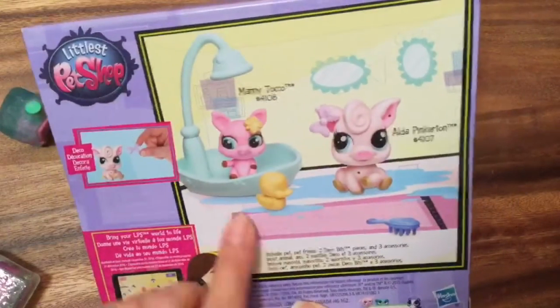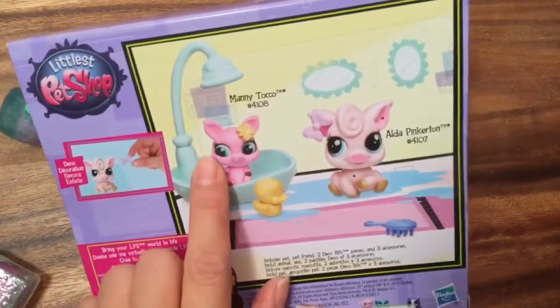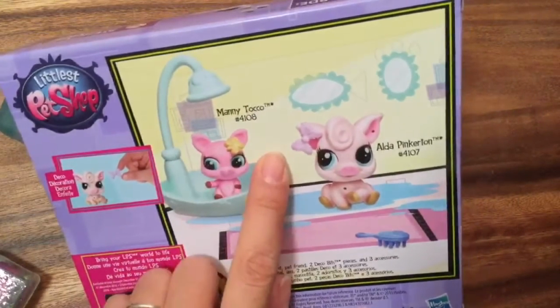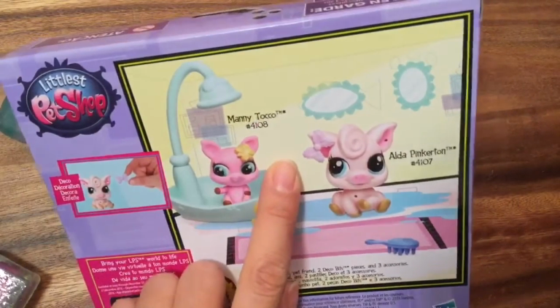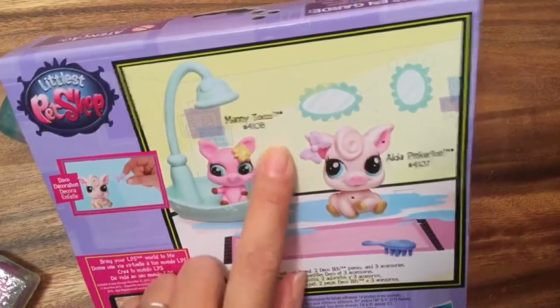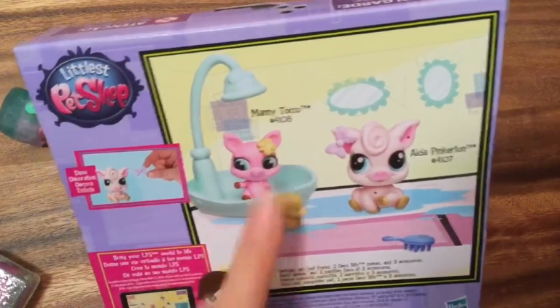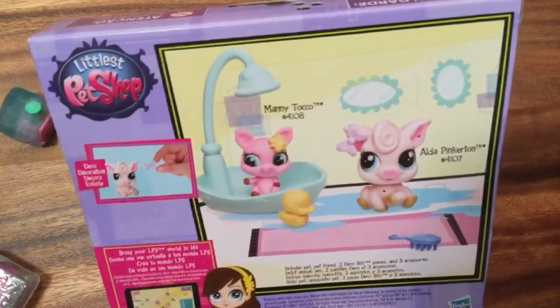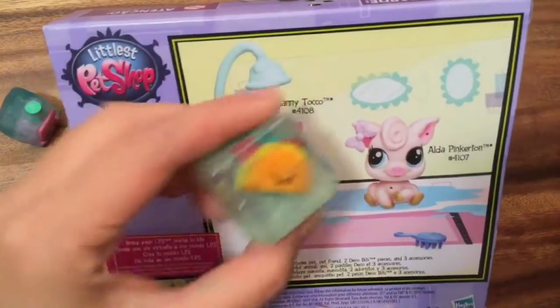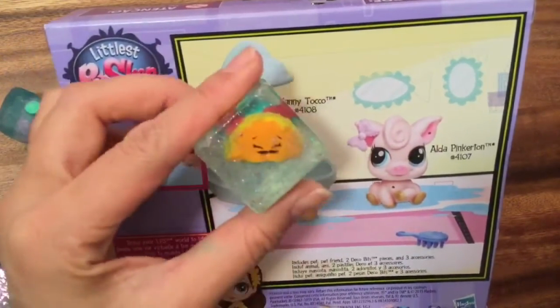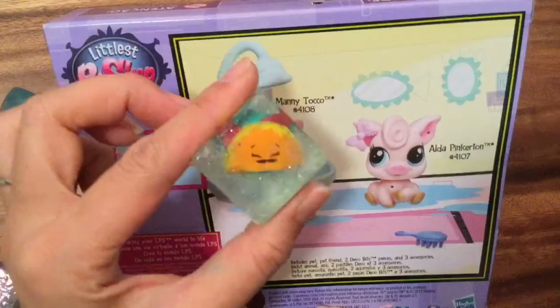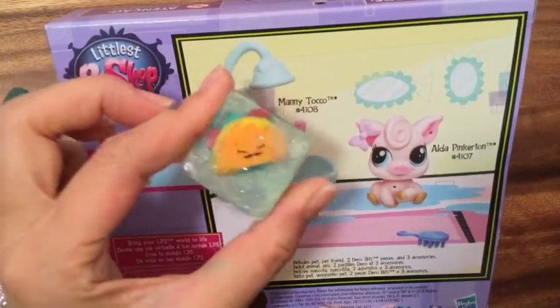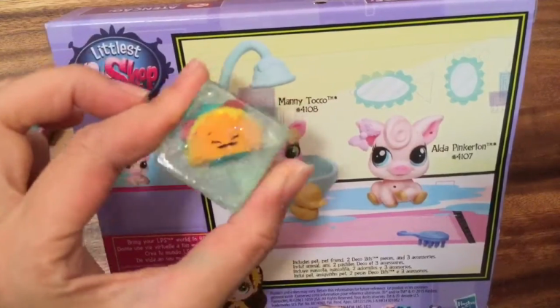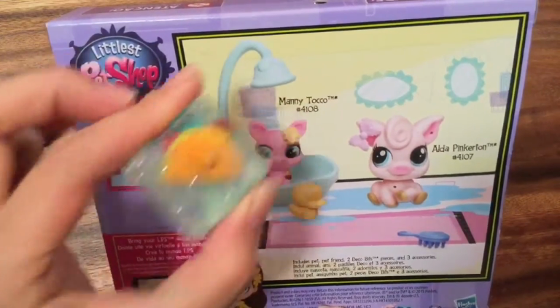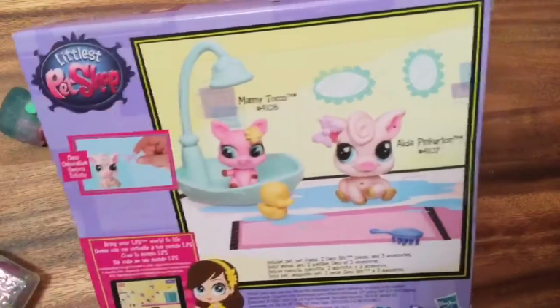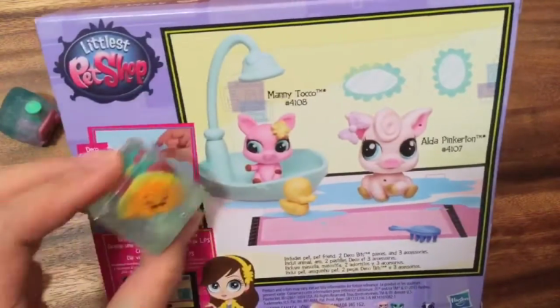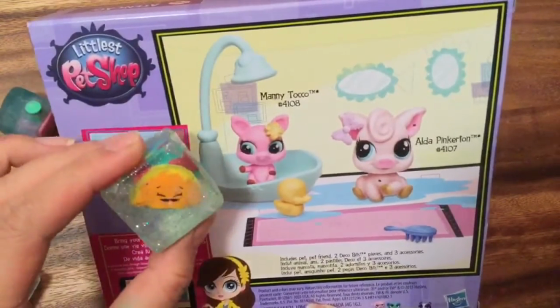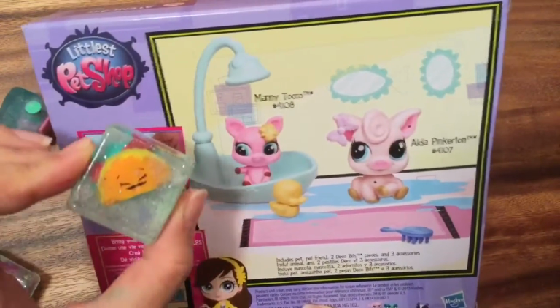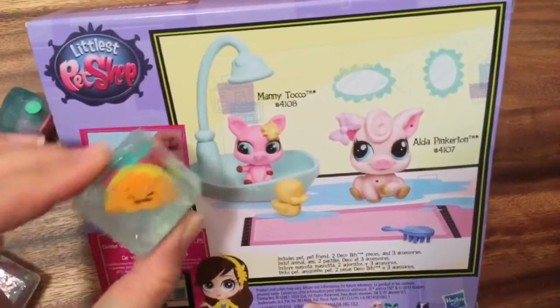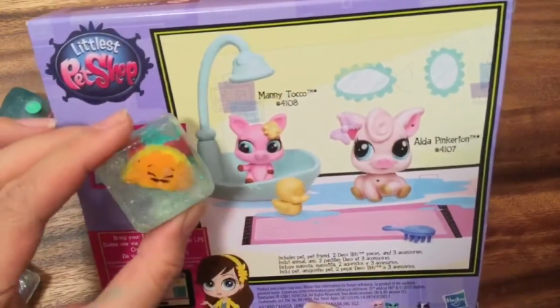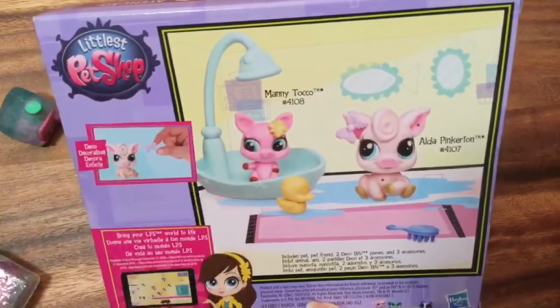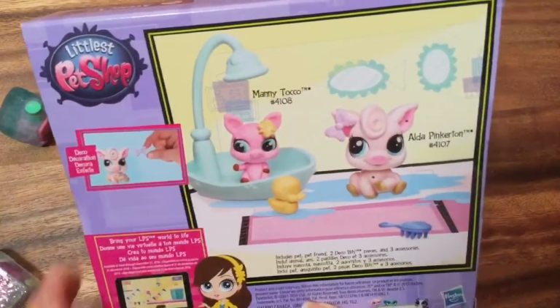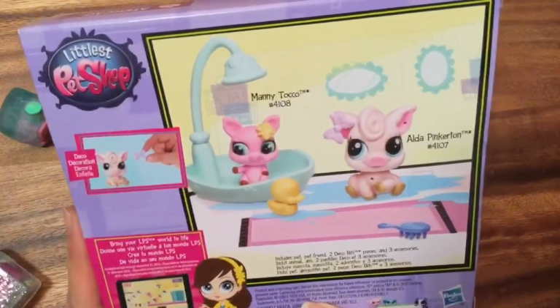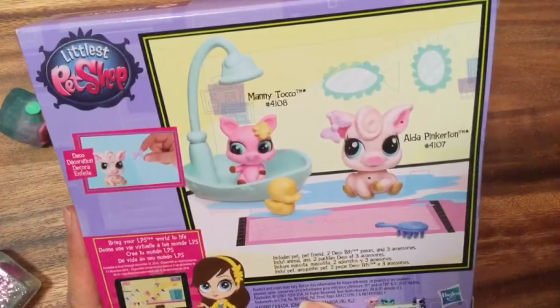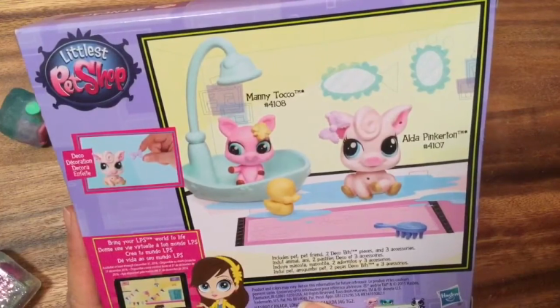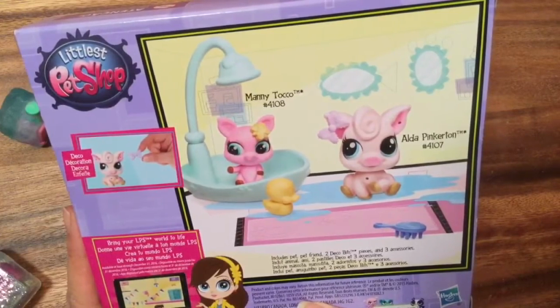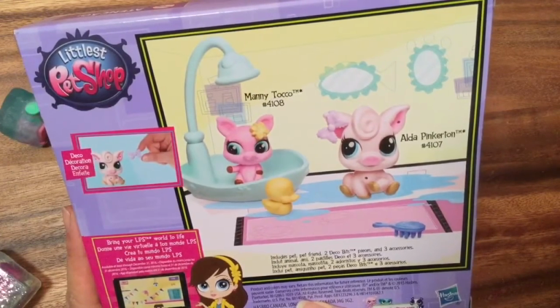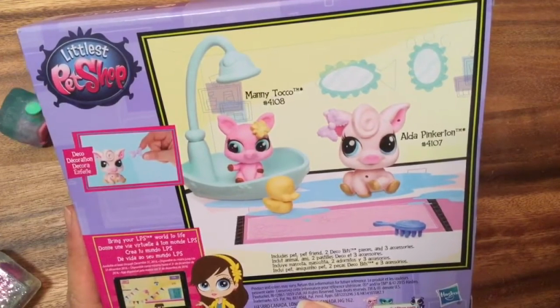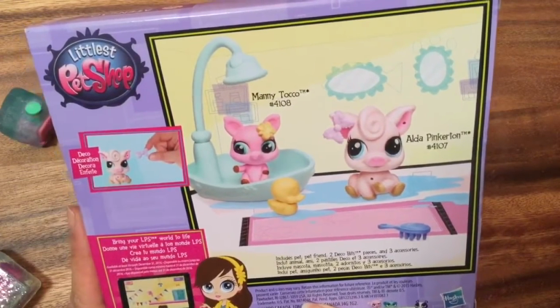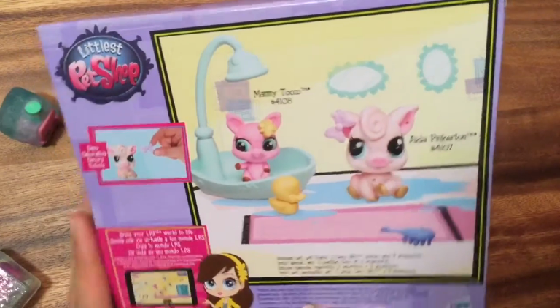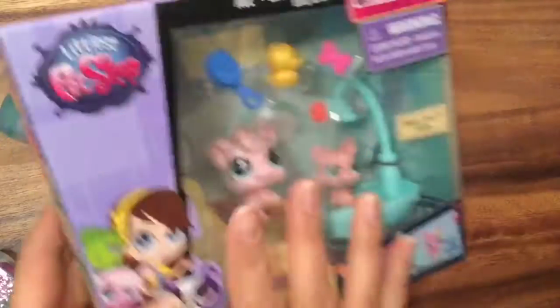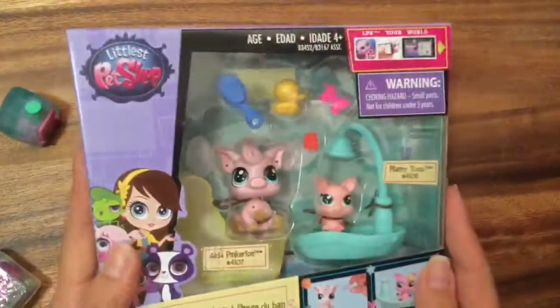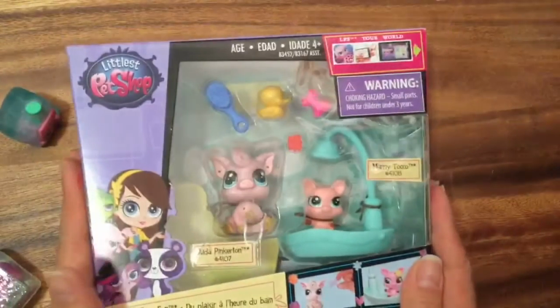So this is Manny Toco — it's not taco. This is my little Shopkins taco. I love tacos. Anyhow, and this is Alda Pinkerton. So let's open this up and see what's inside.